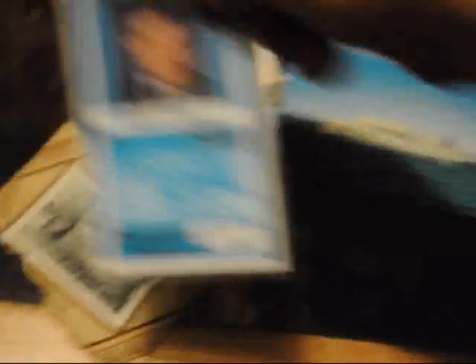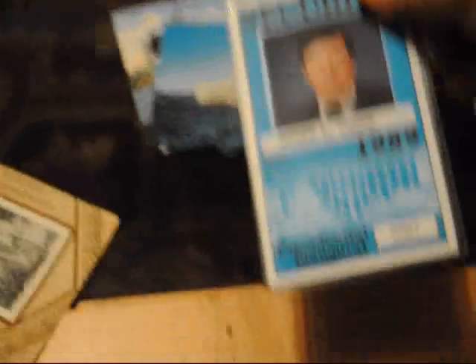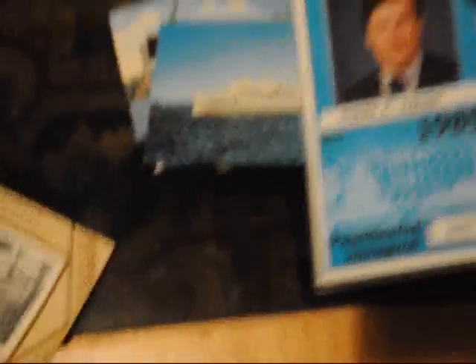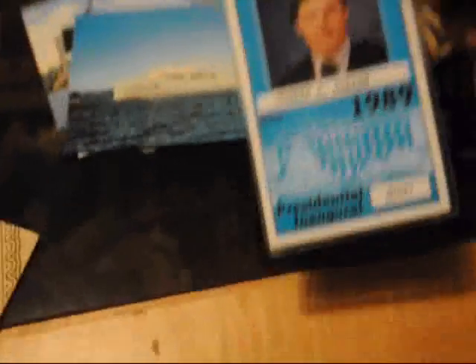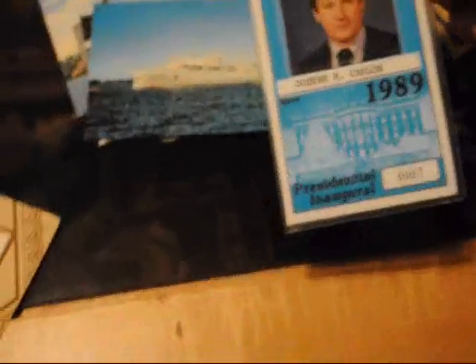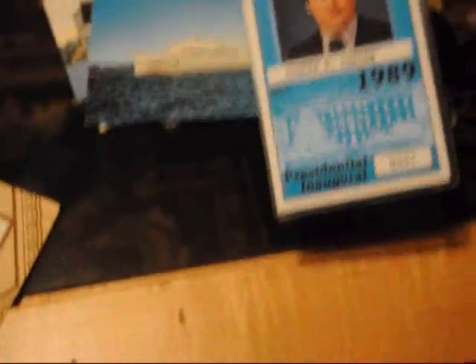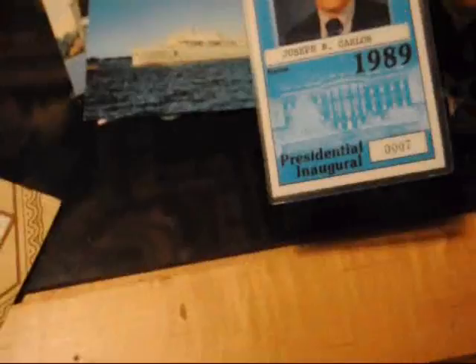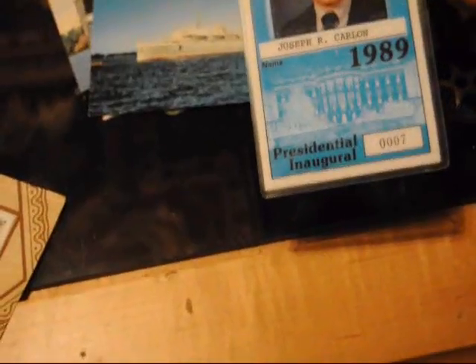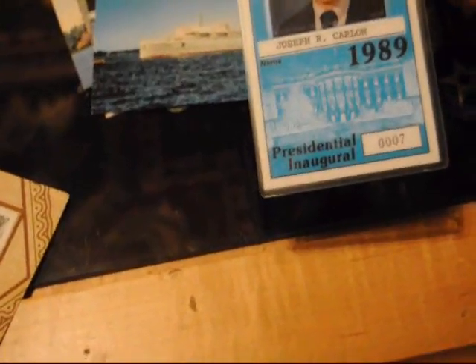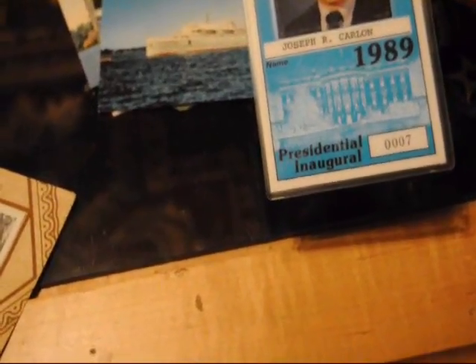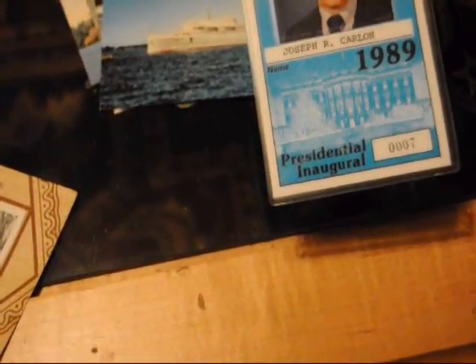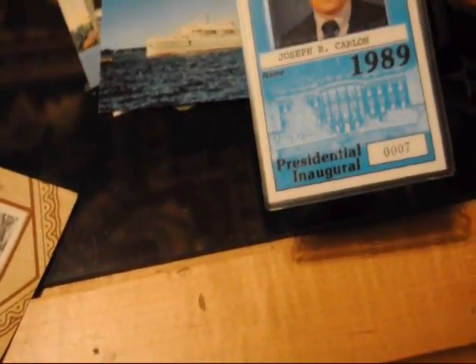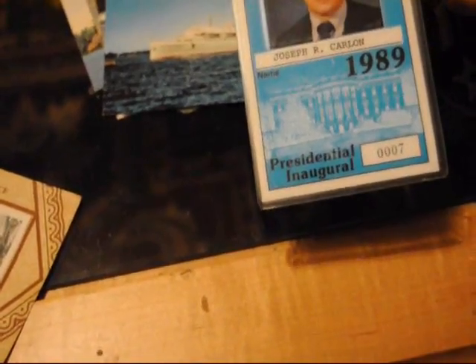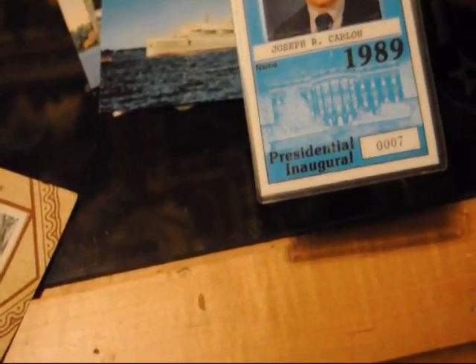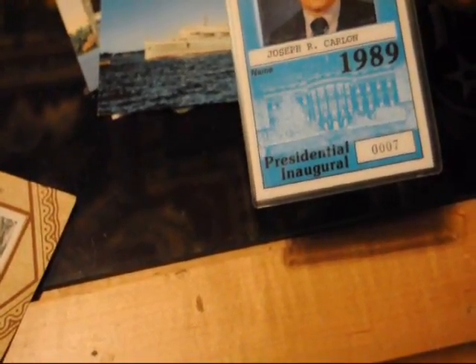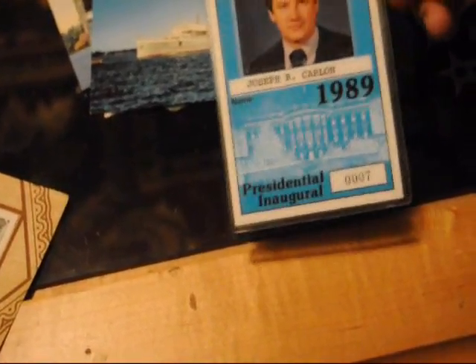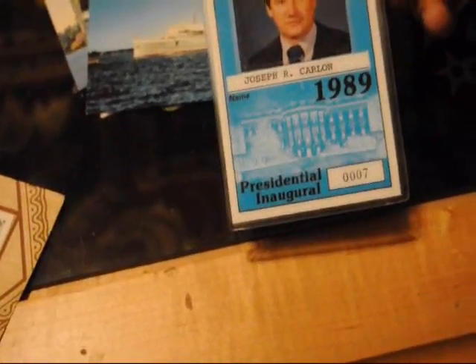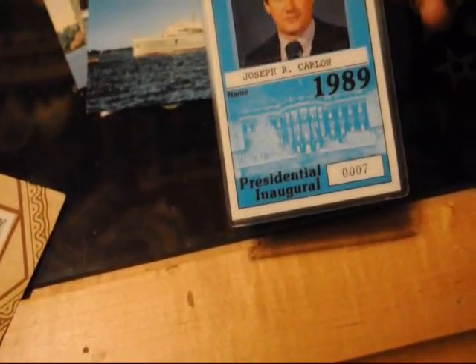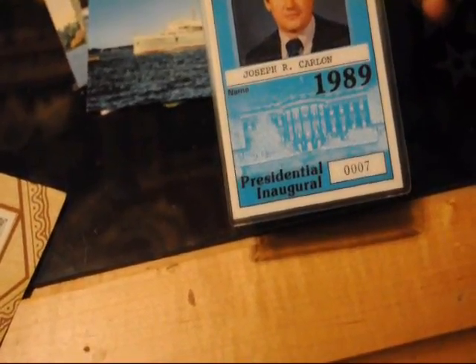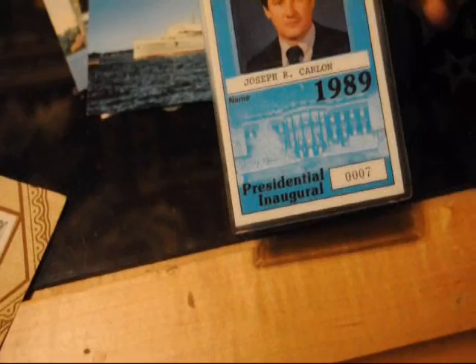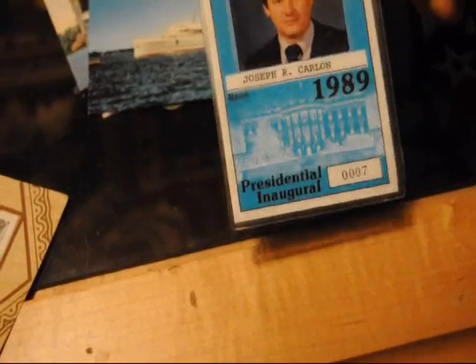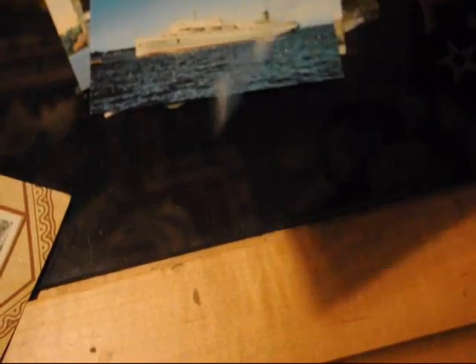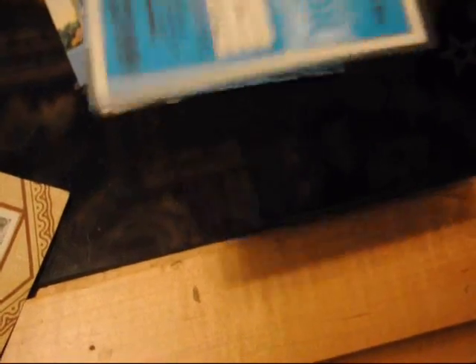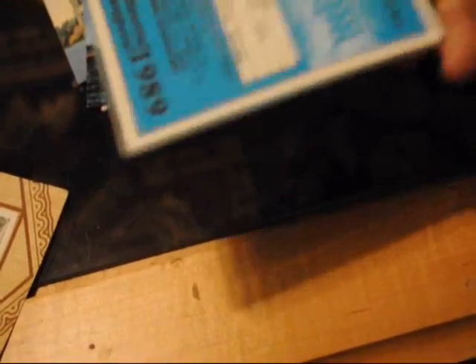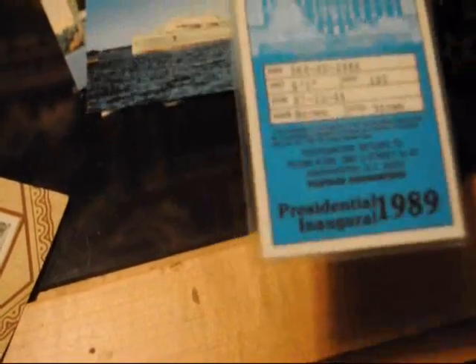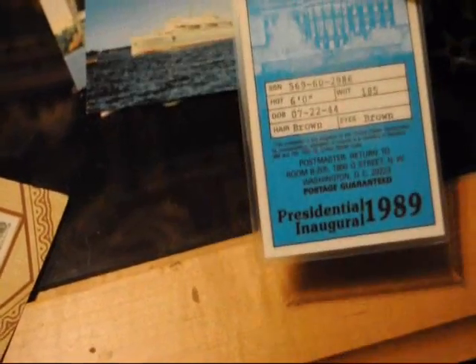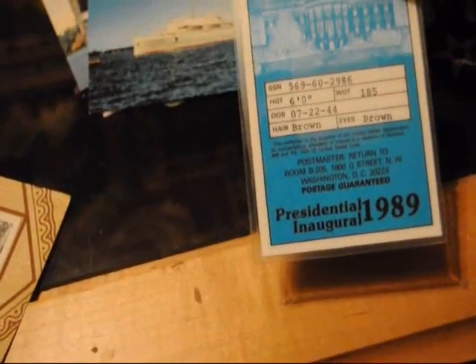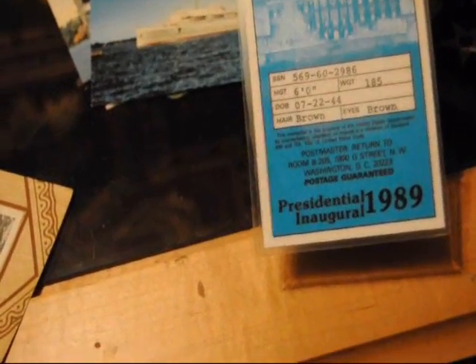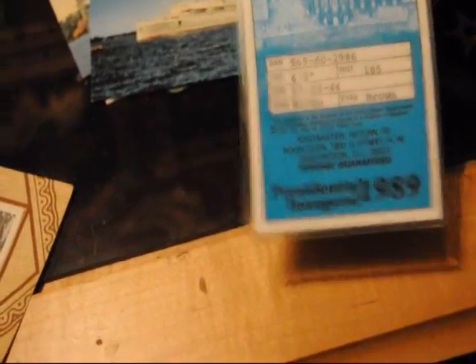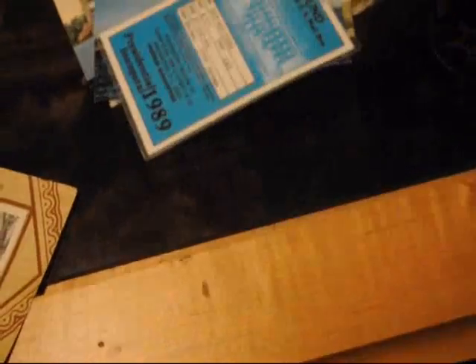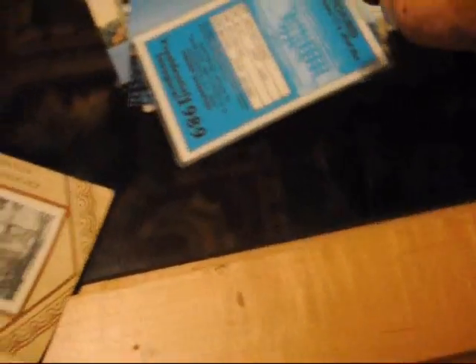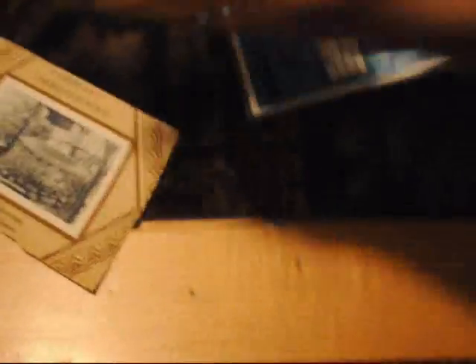Got a nice security badge here. I don't know what the heck this is — Presidential and Arboral. This is Agent 007. Got that in a hauling job years ago.